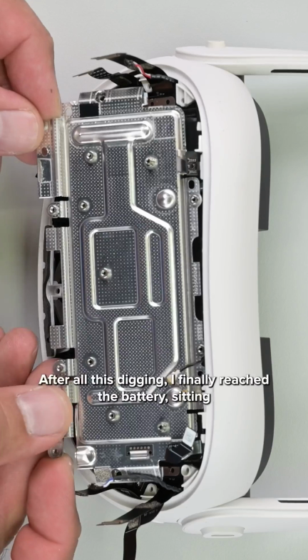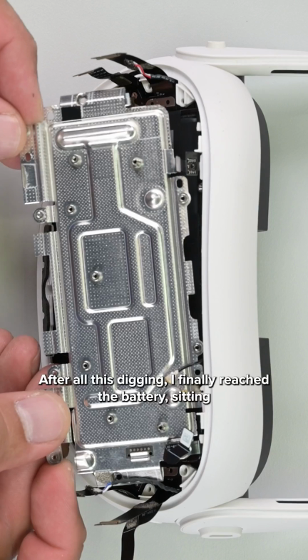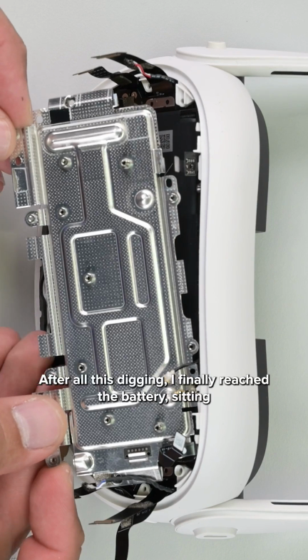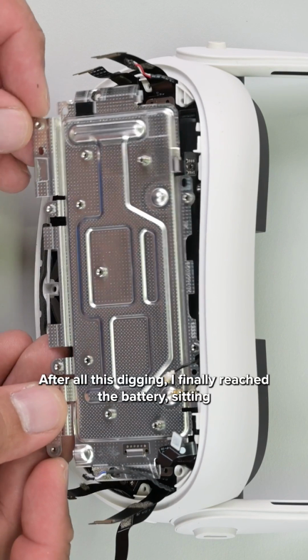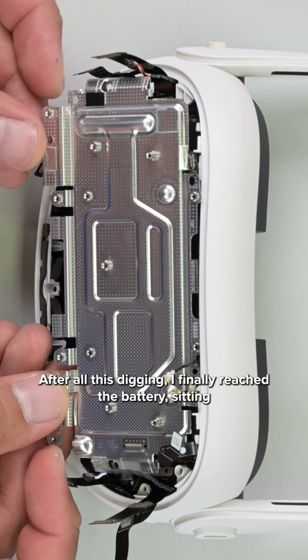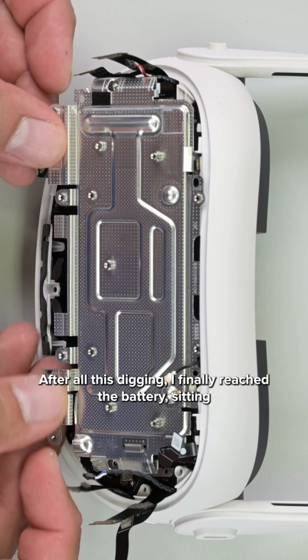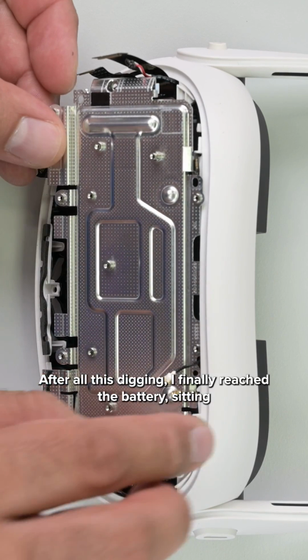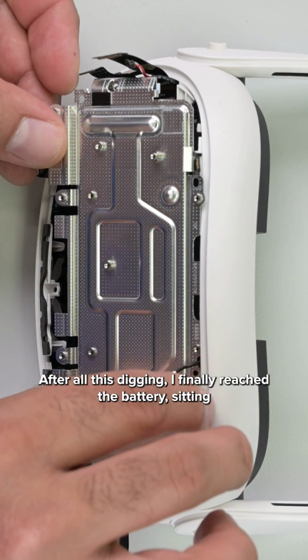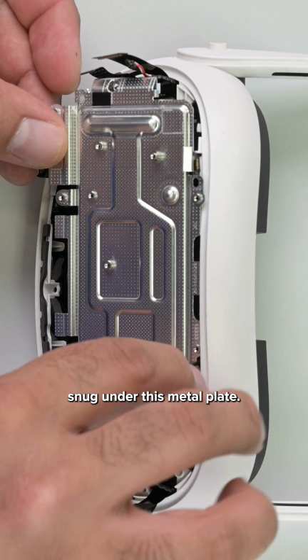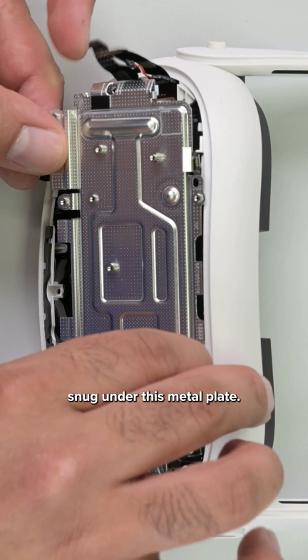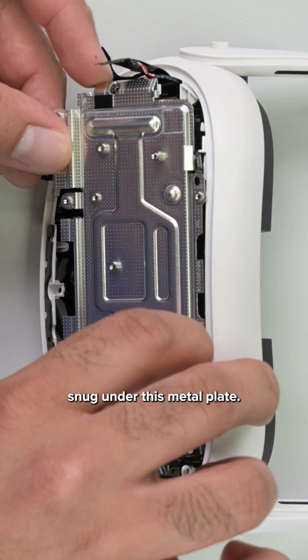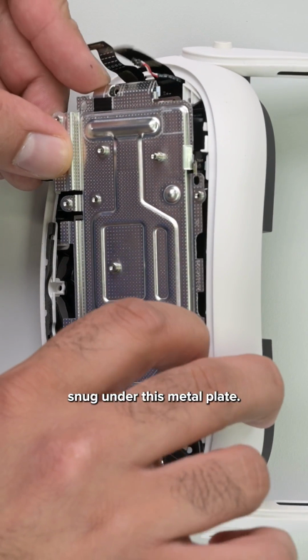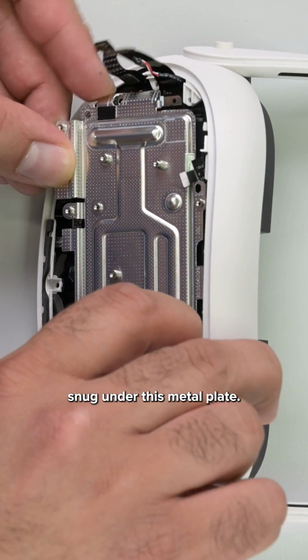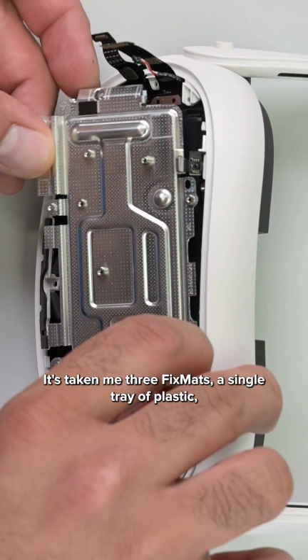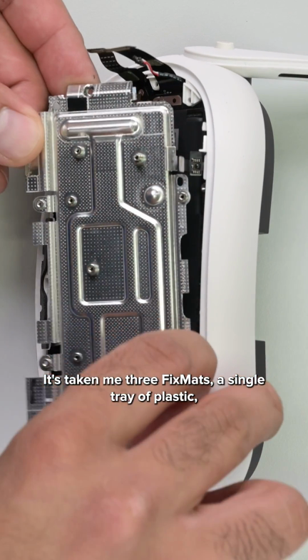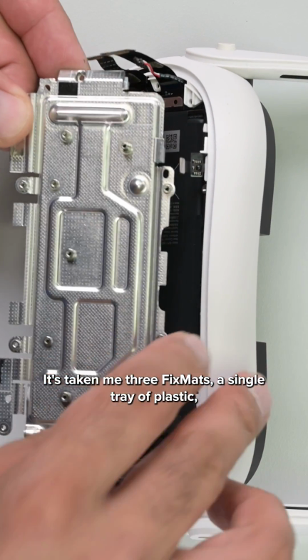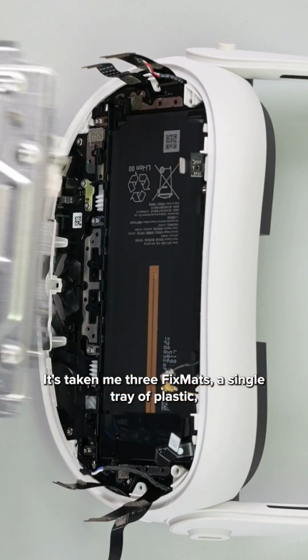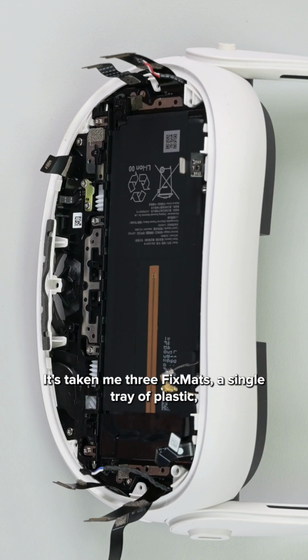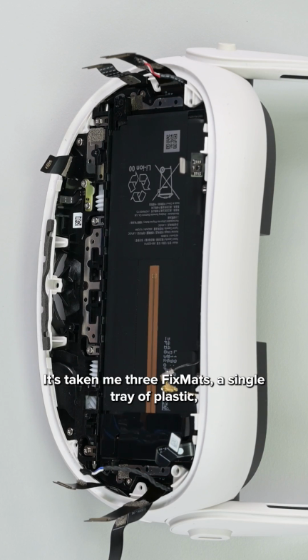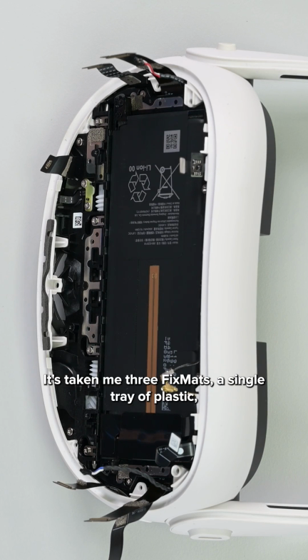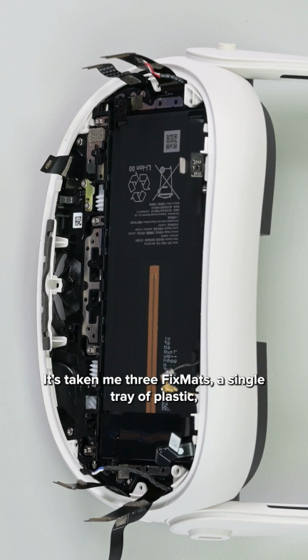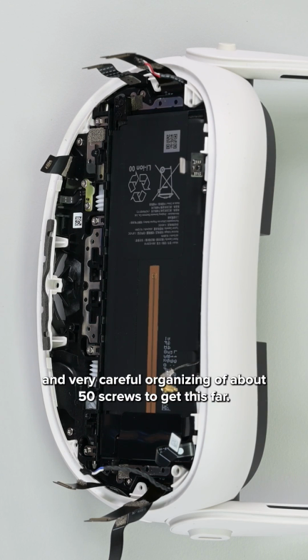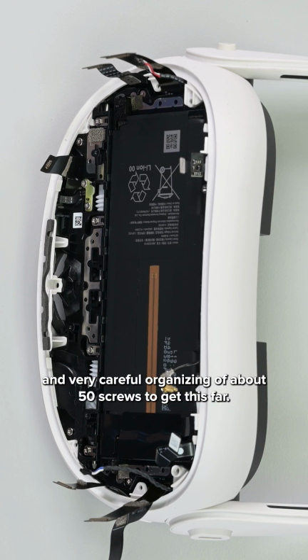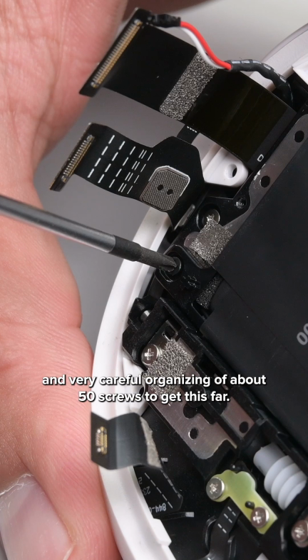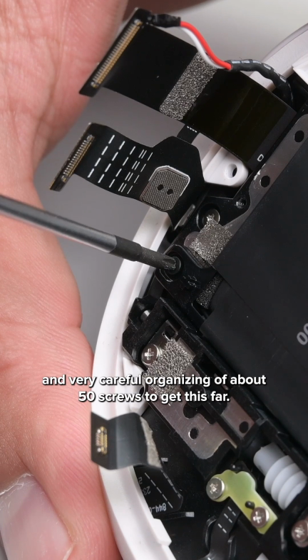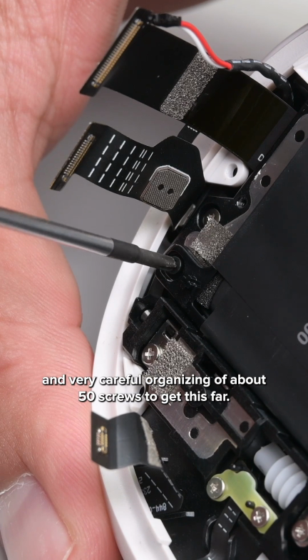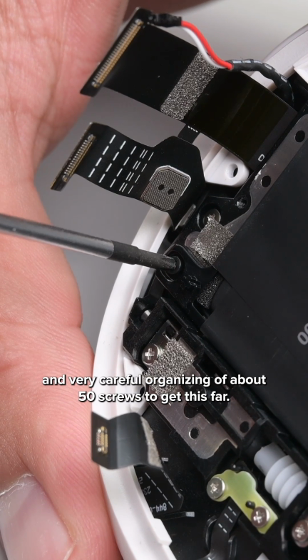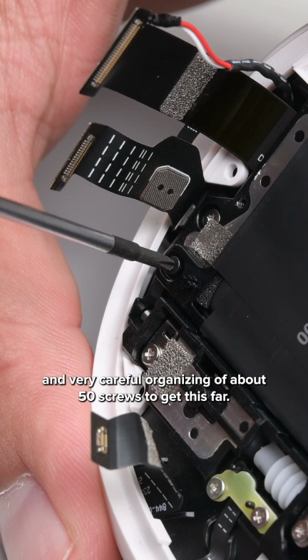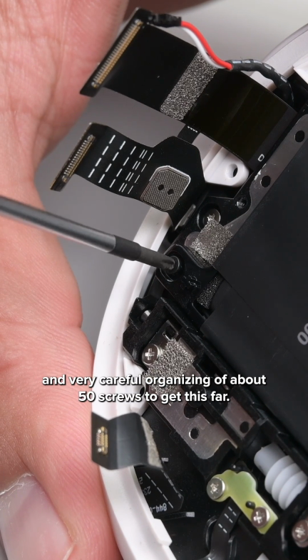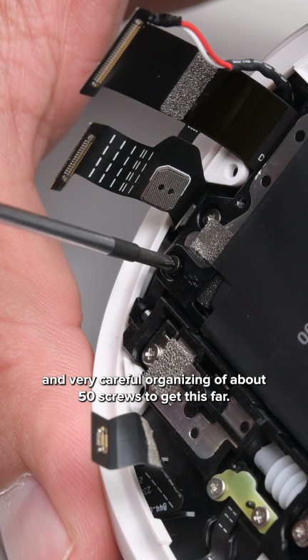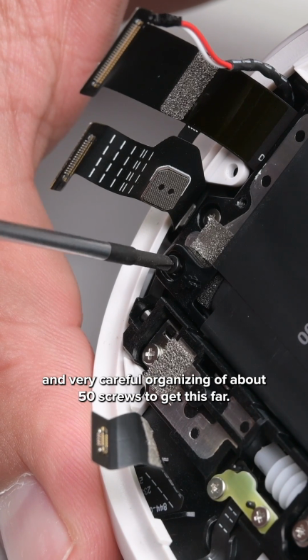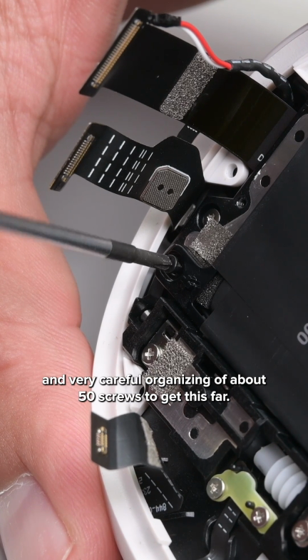After all this digging, I finally reached the battery sitting snug under this metal plate. It's taken me three fix-it mats, a single tray of plastic, and very careful organizing of about 50 screws to get this far.